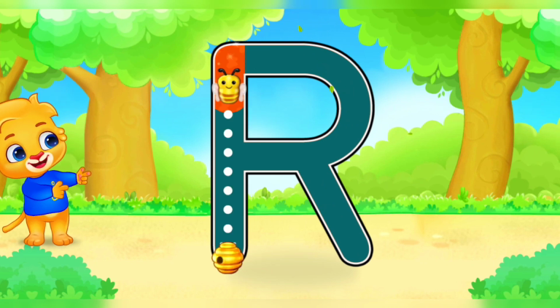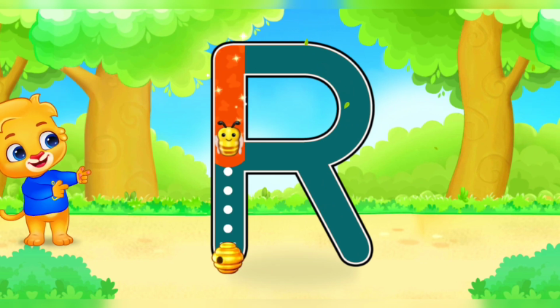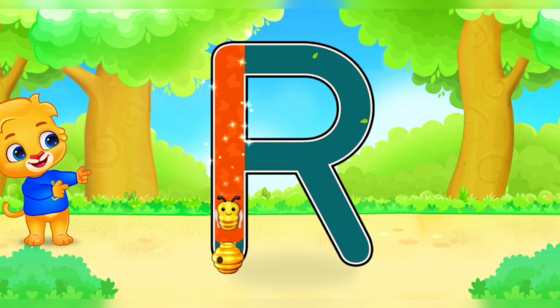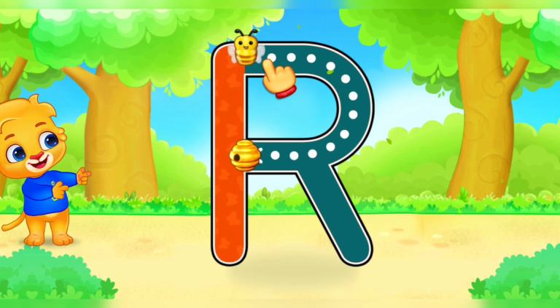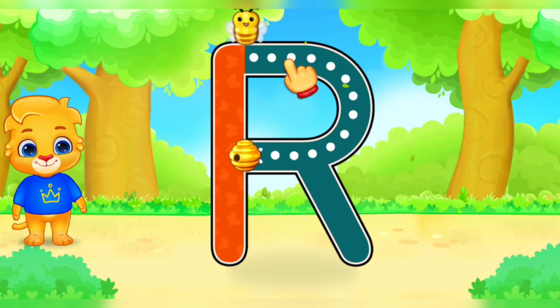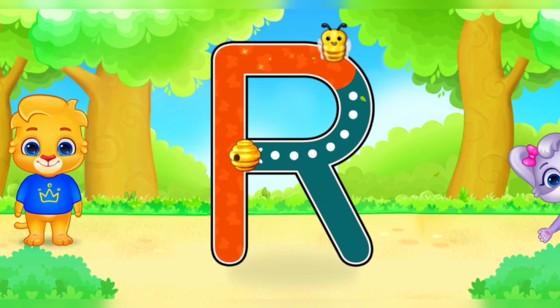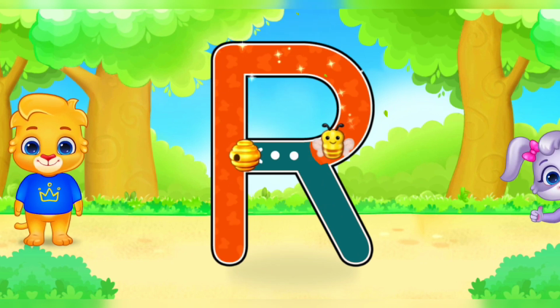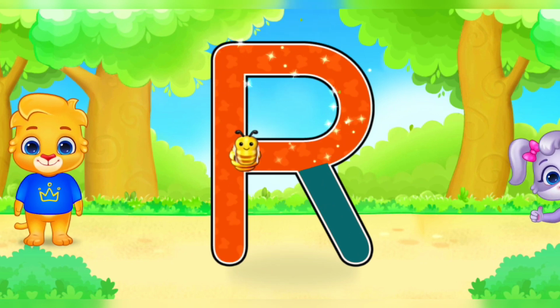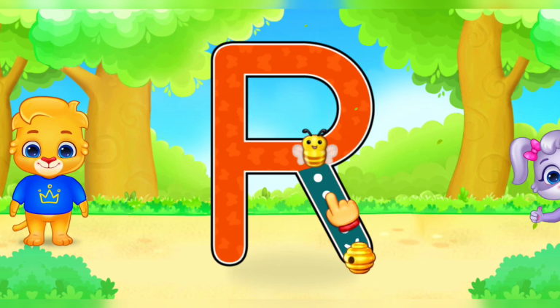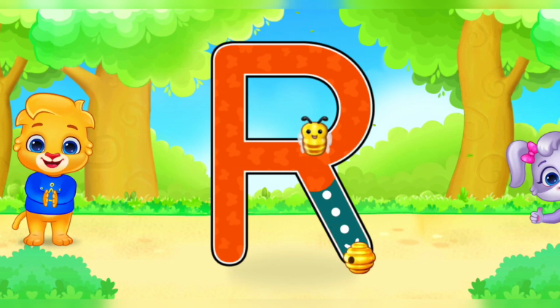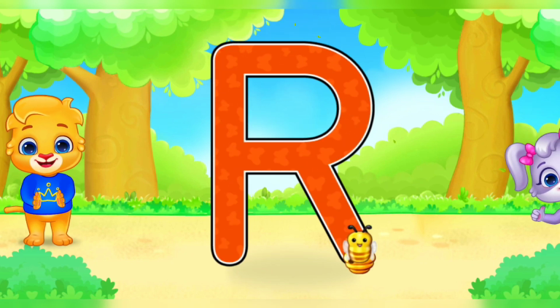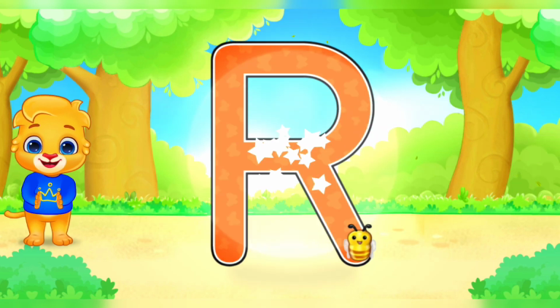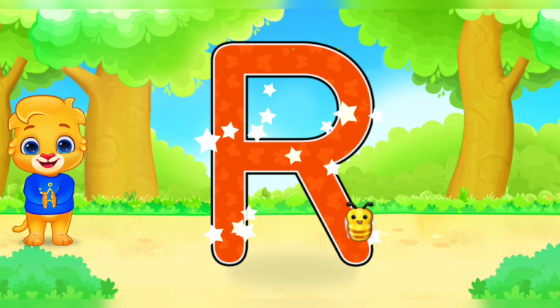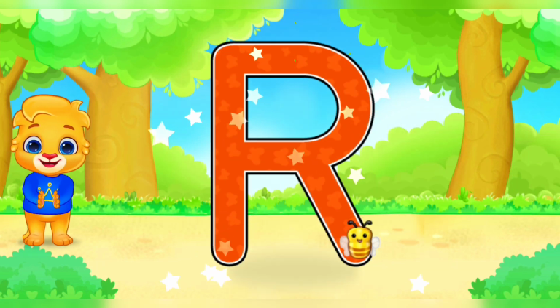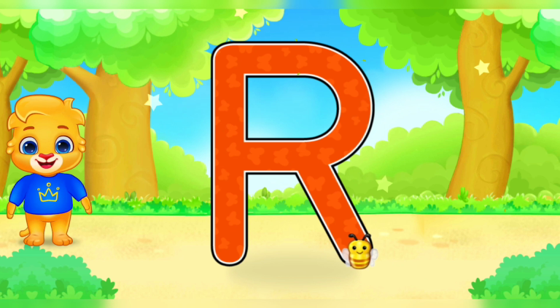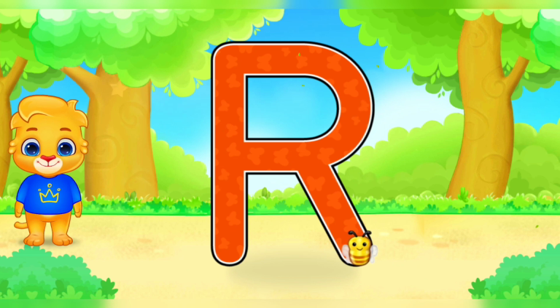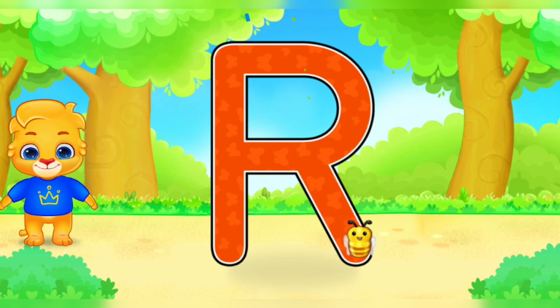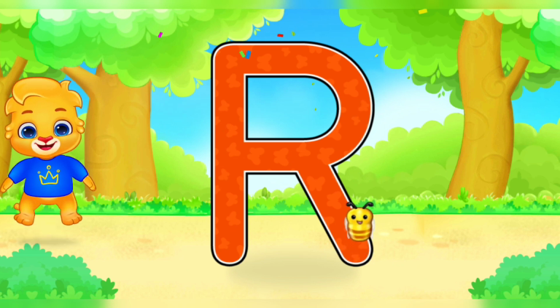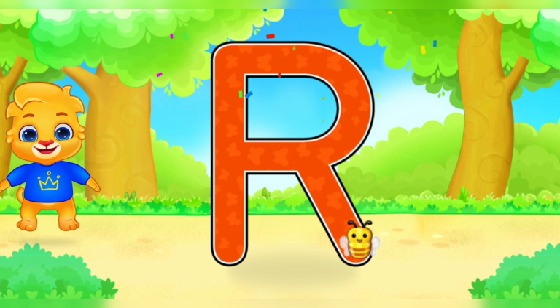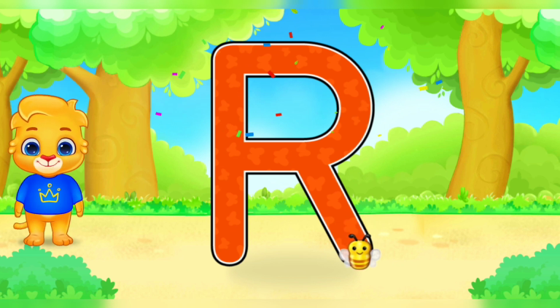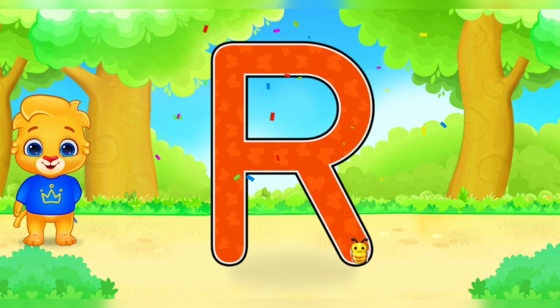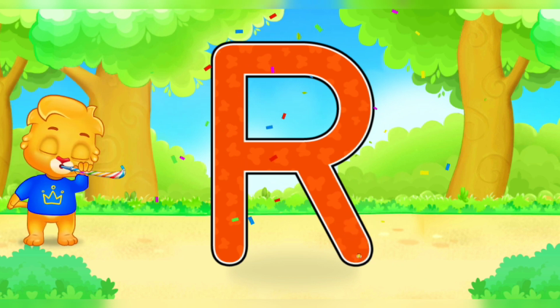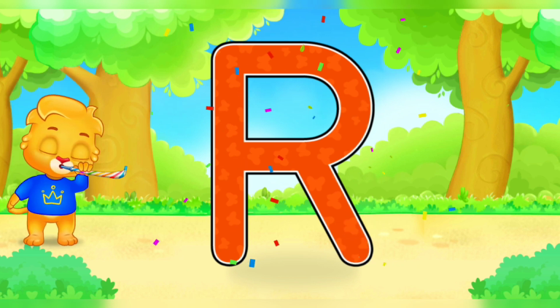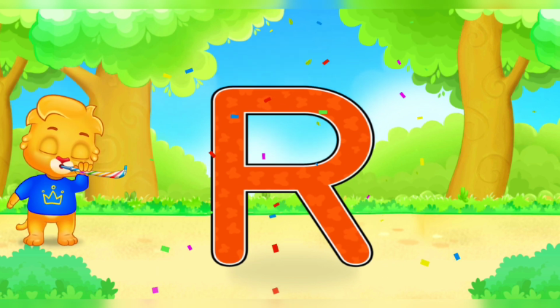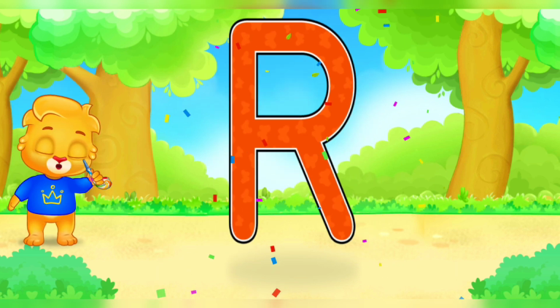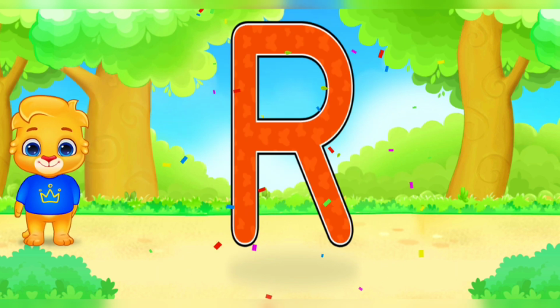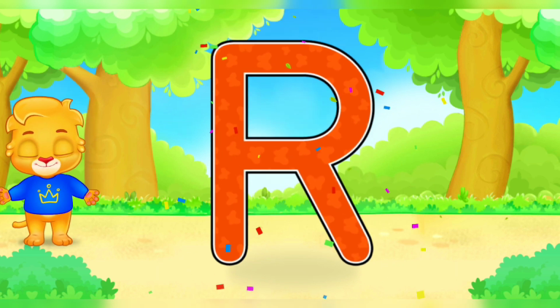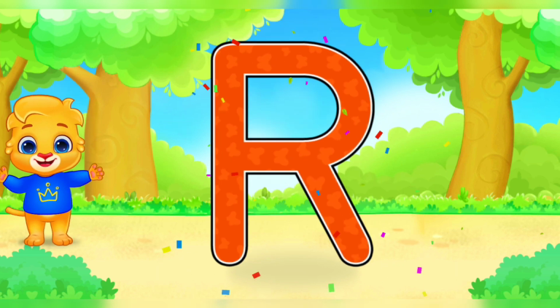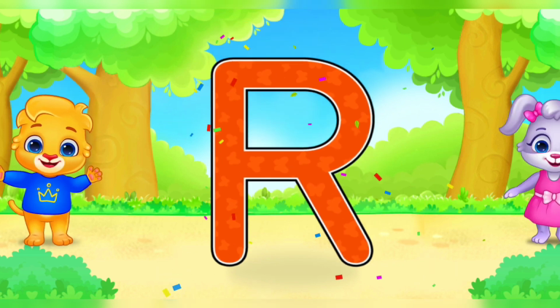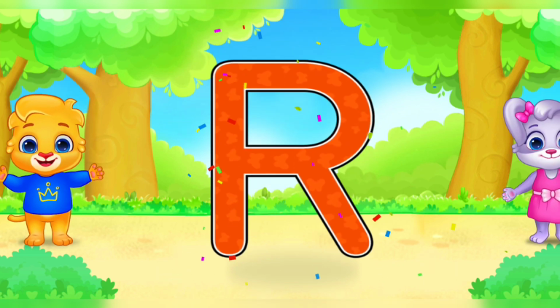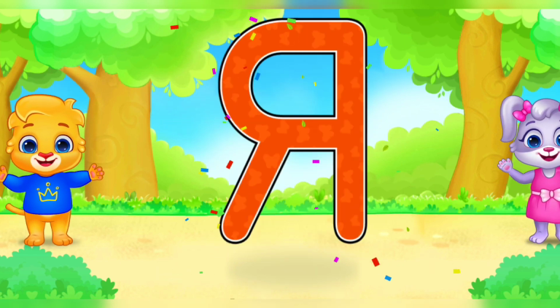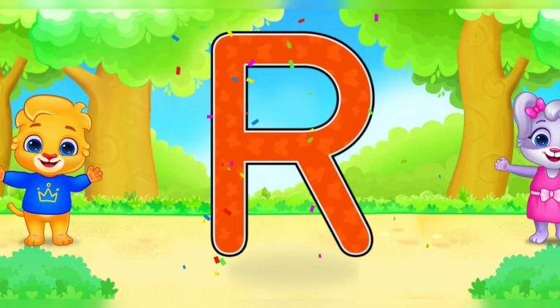R. Well done. Amazing. Woo-hoo! R is for rocket.